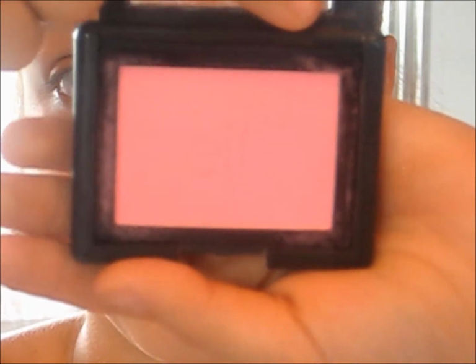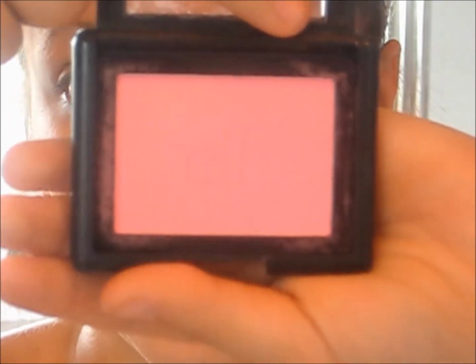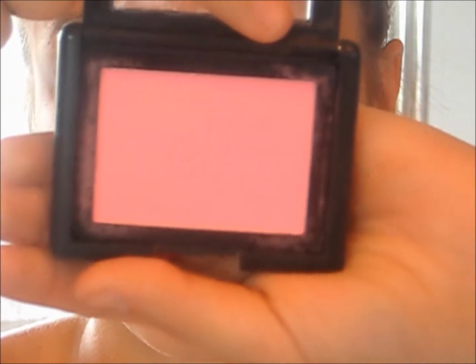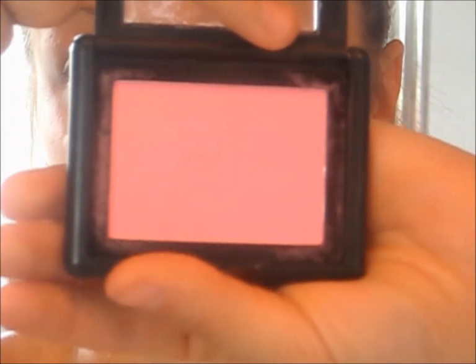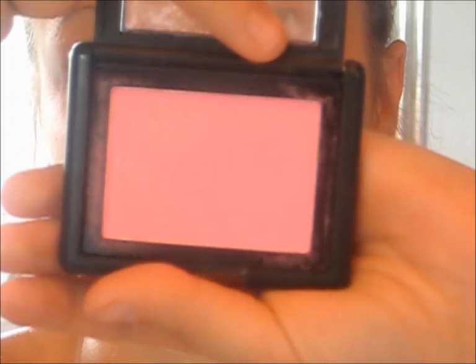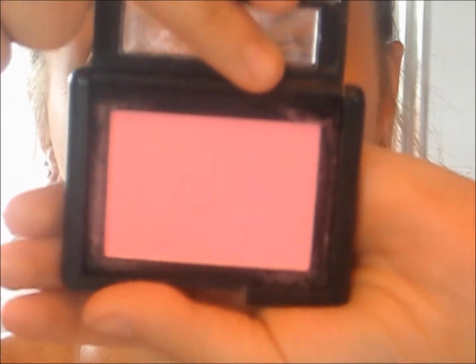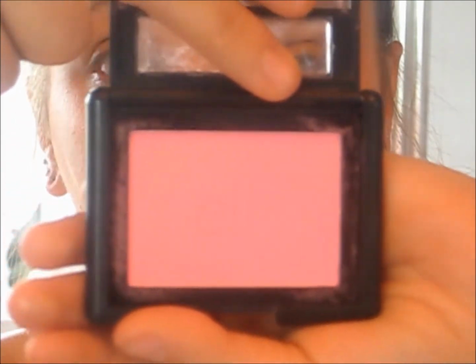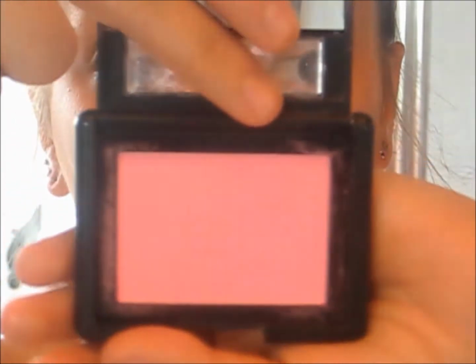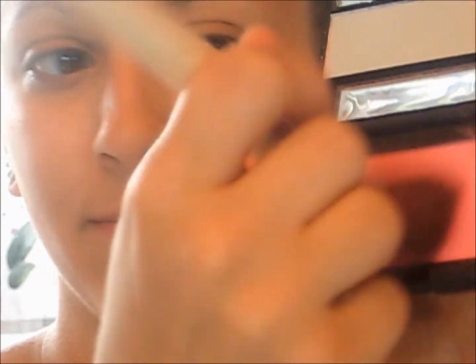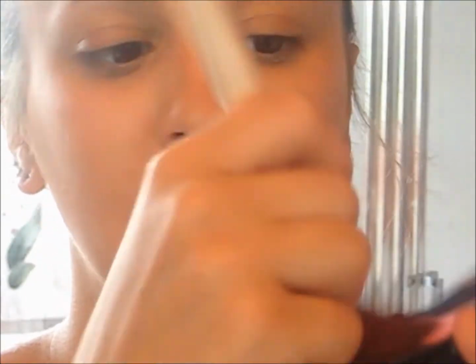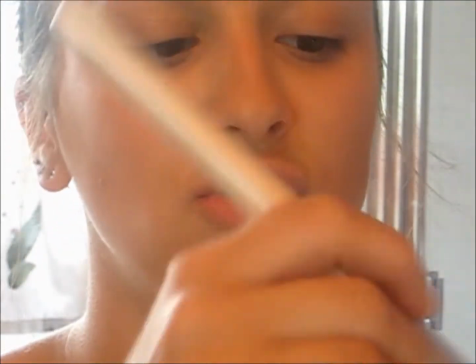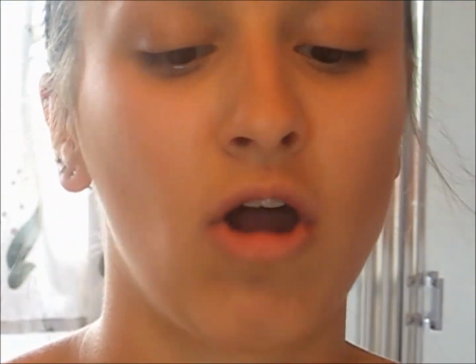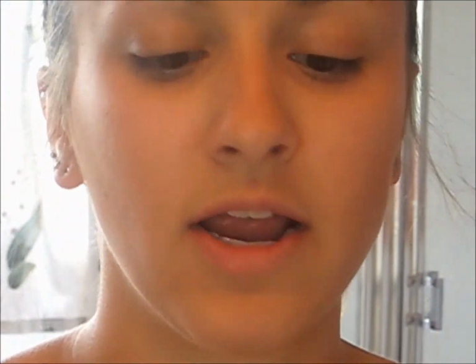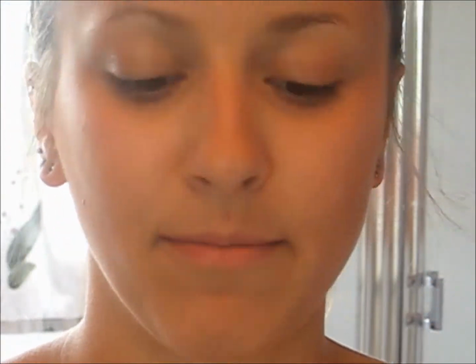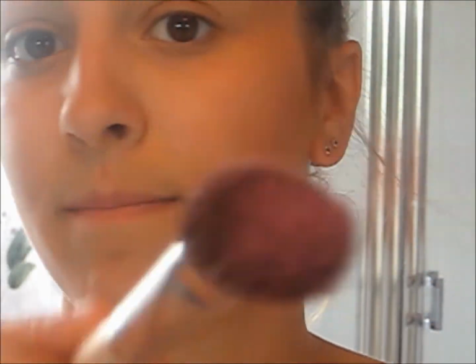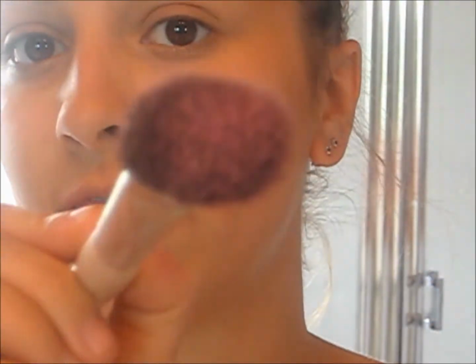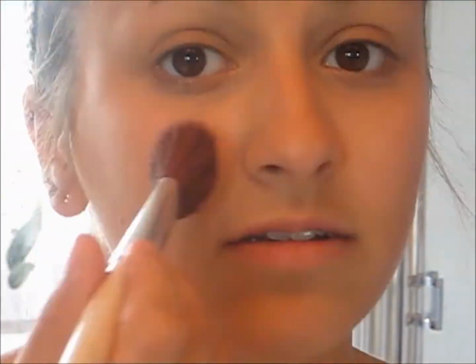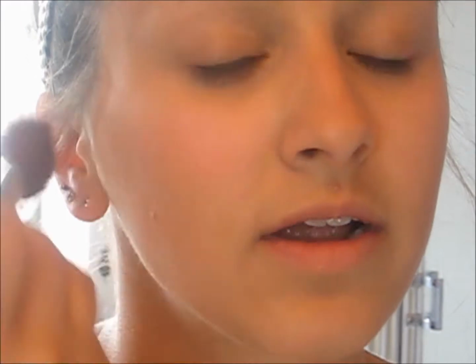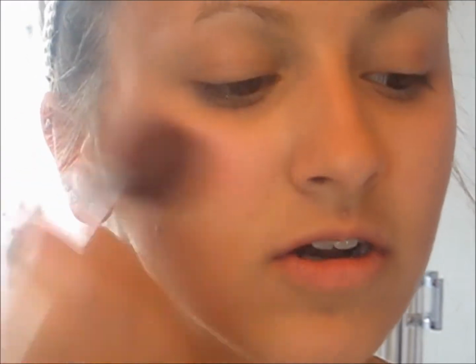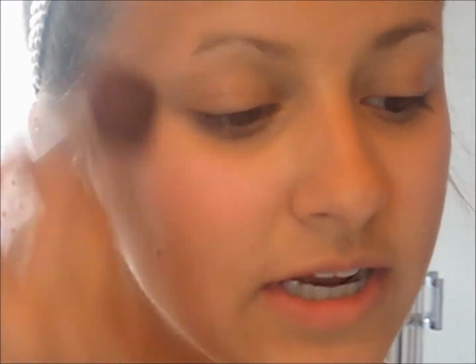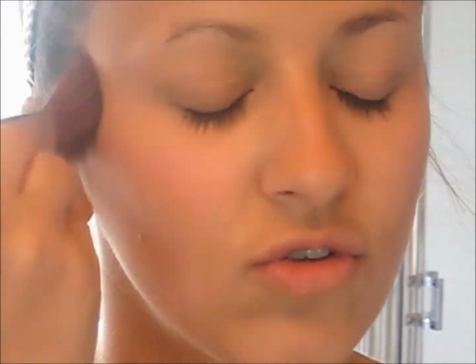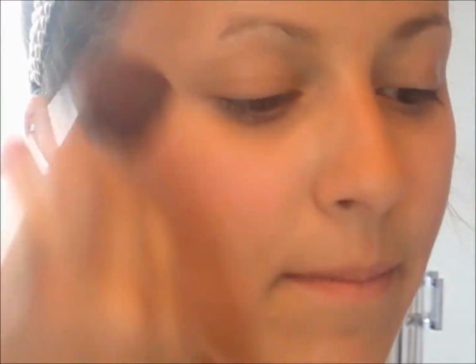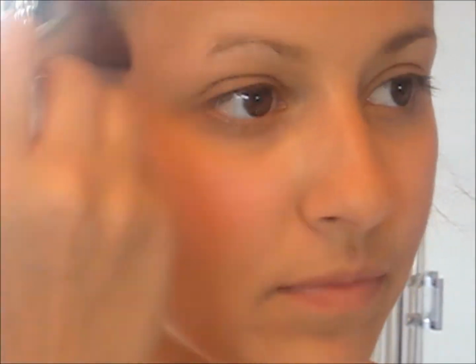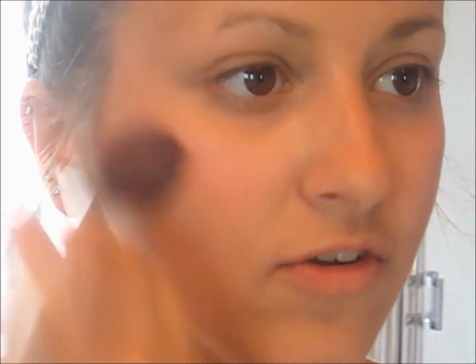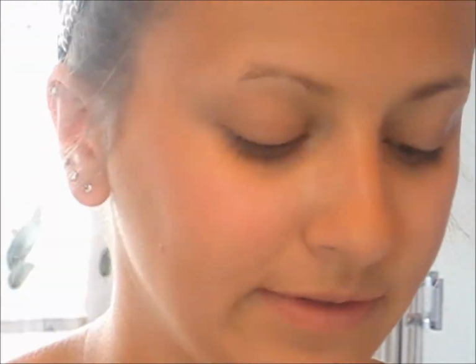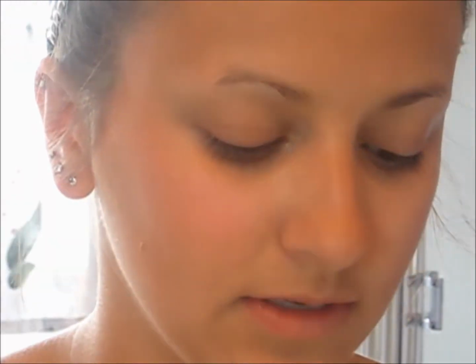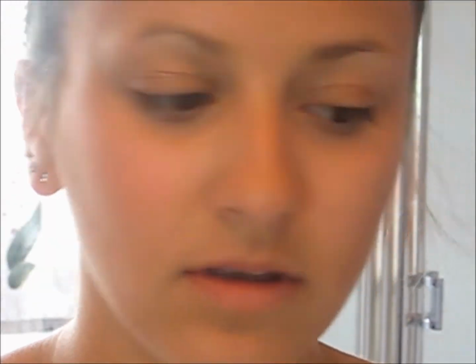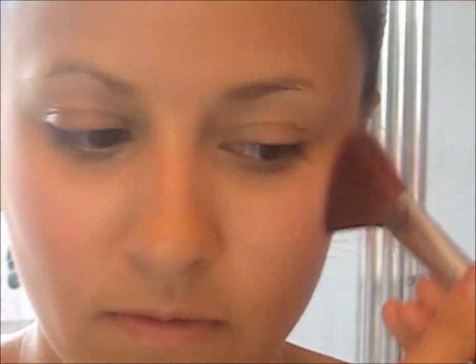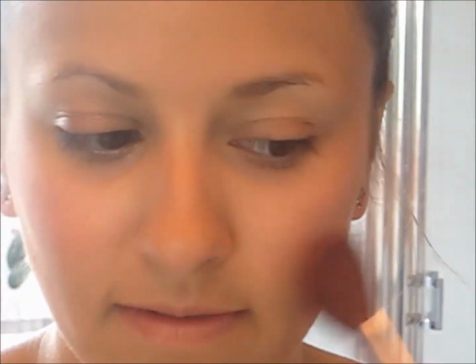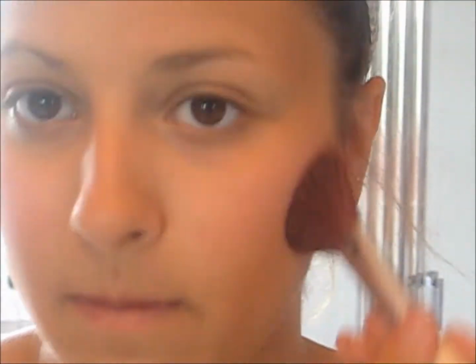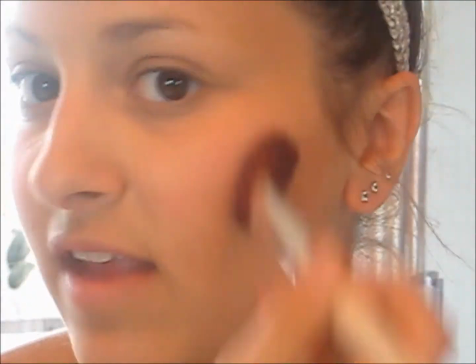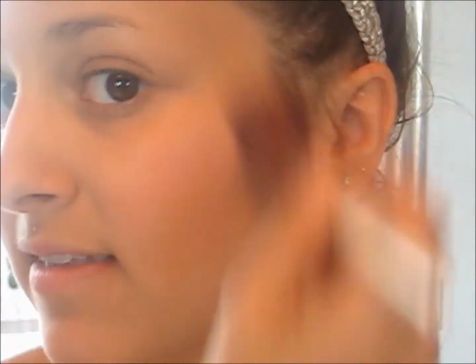Now I'm going to take the ELF blush in Pink Passion and I'm going to use the same exact brush, and I'm just going to put that all over my cheeks because Belle has extremely rosy cheeks.